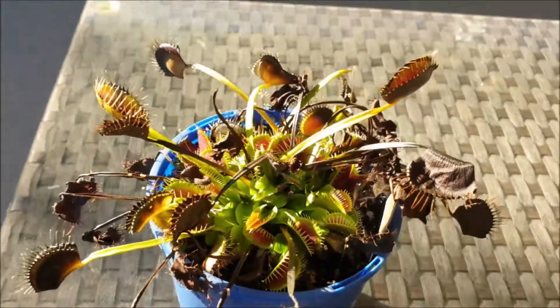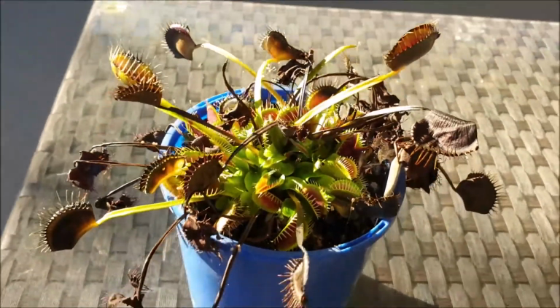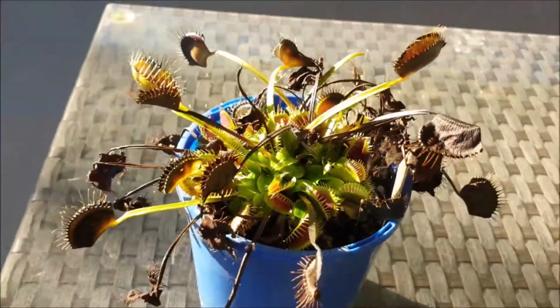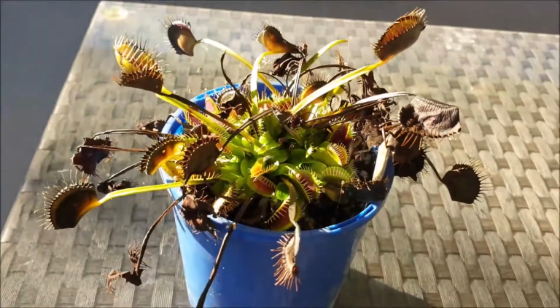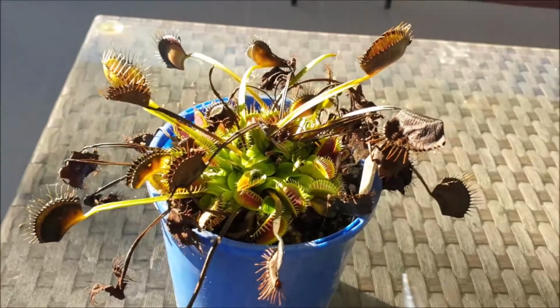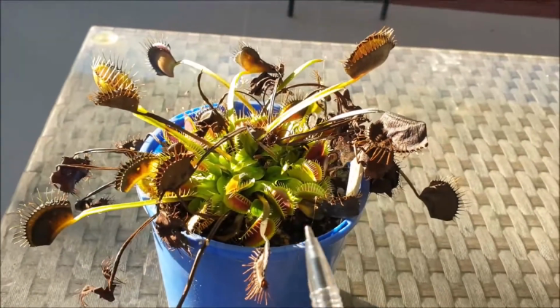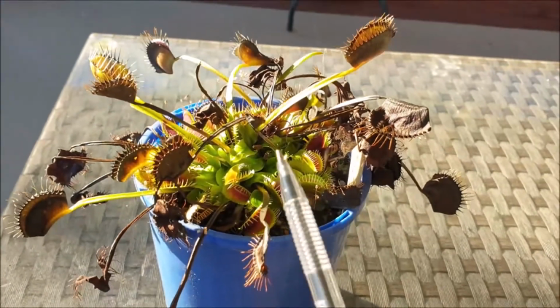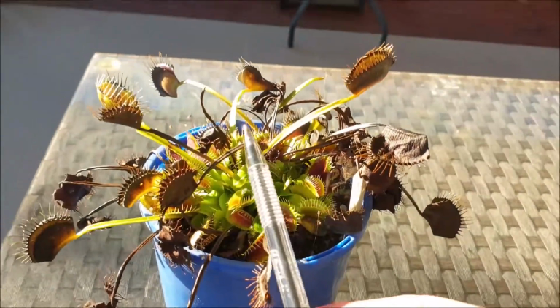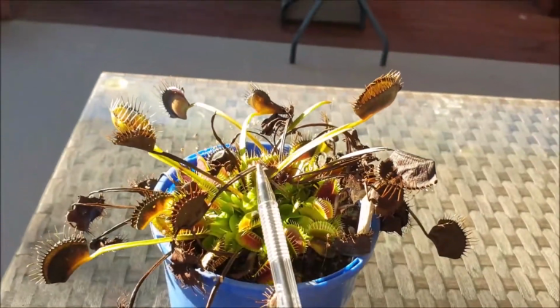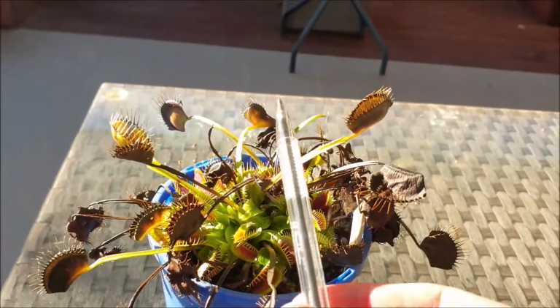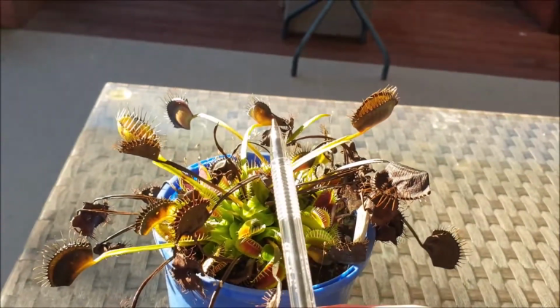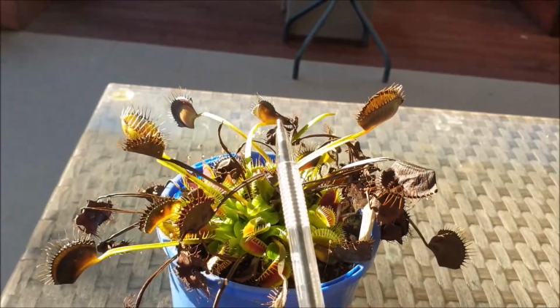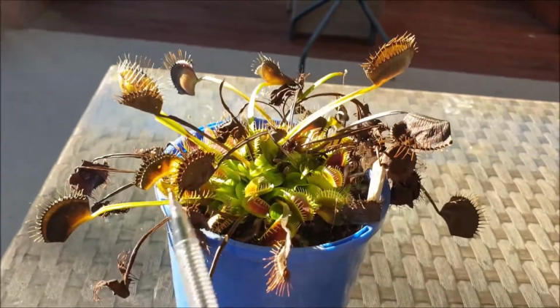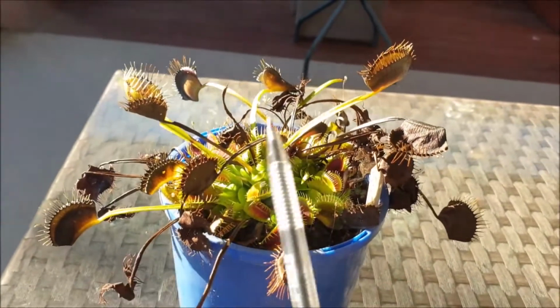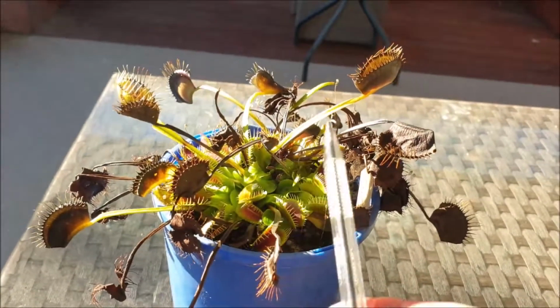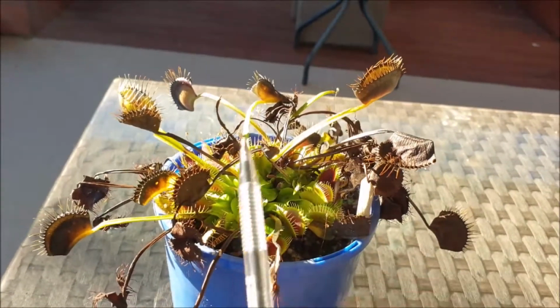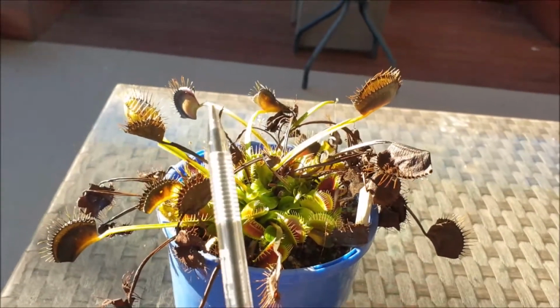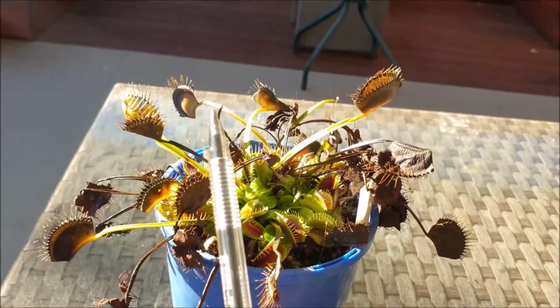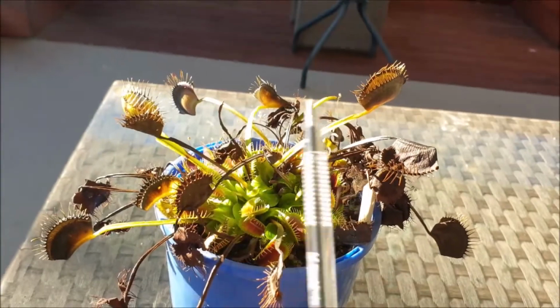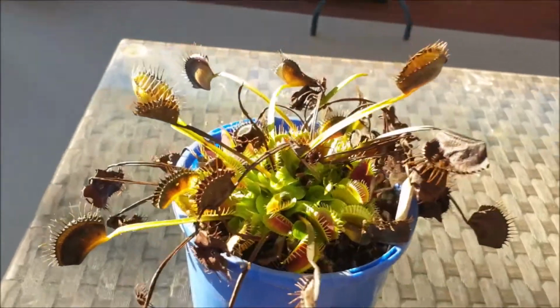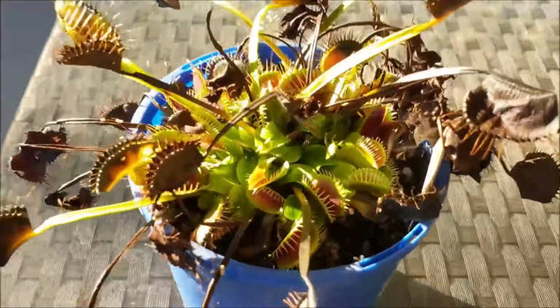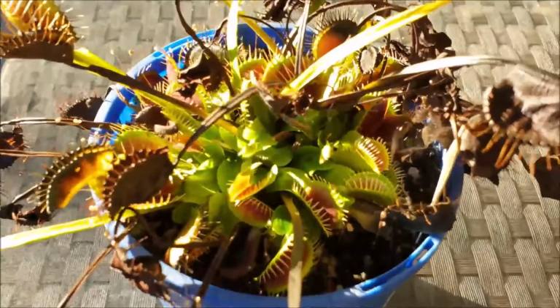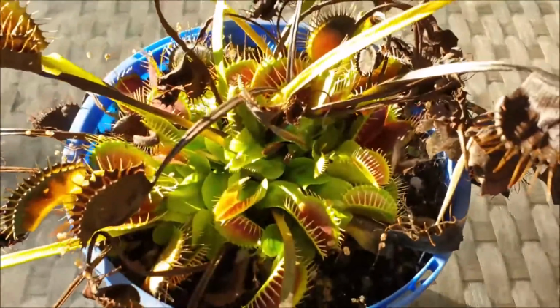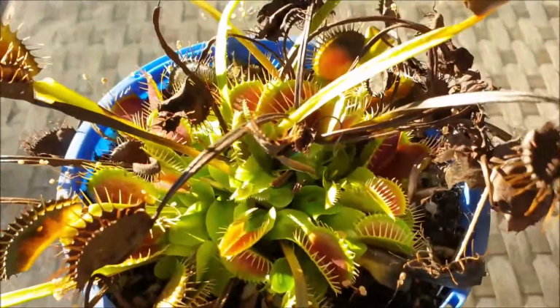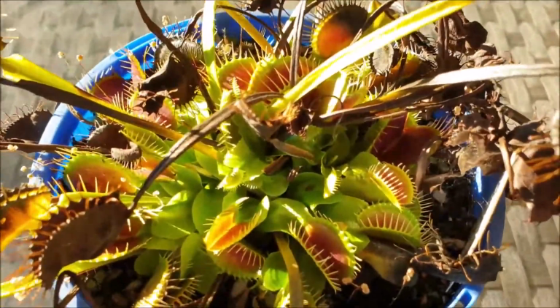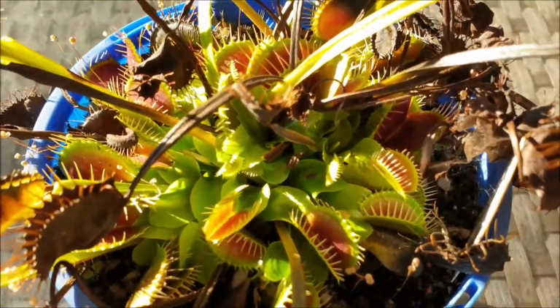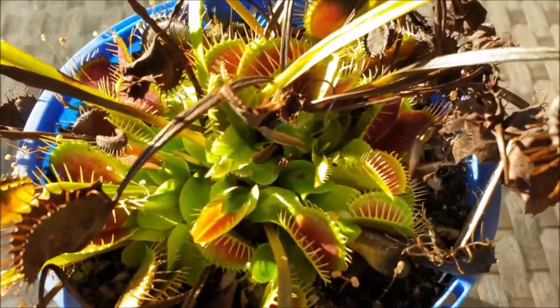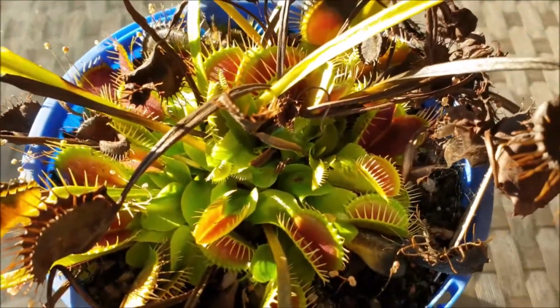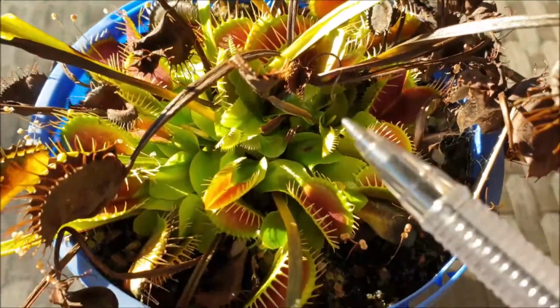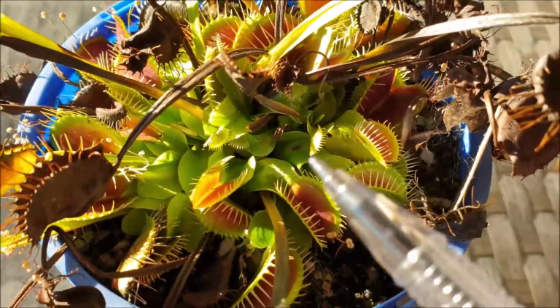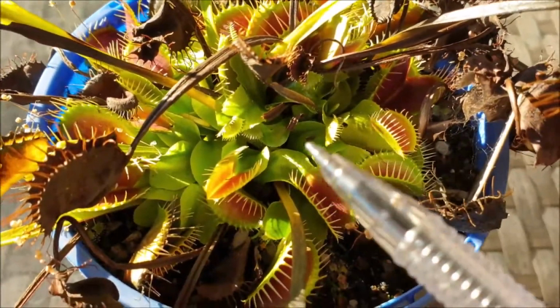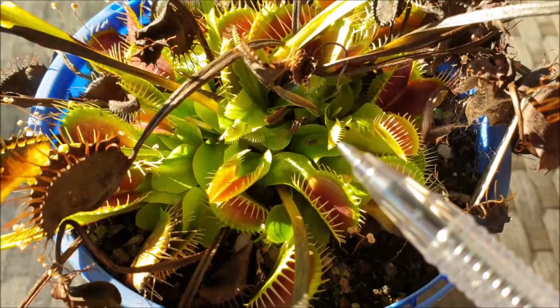Also, the traps that were produced early in the season were produced vertically. You can see how these traps are pointing upwards. The leaves now which are being produced are a lot closer to the ground.